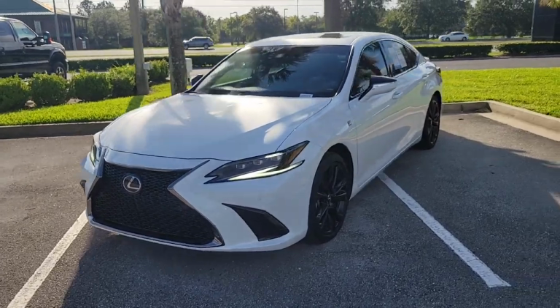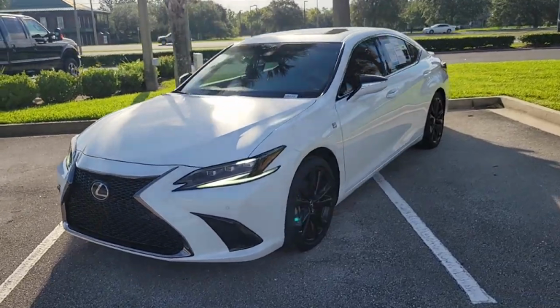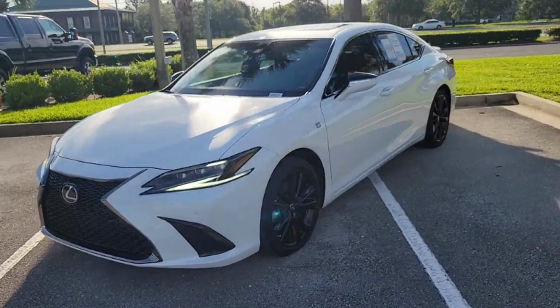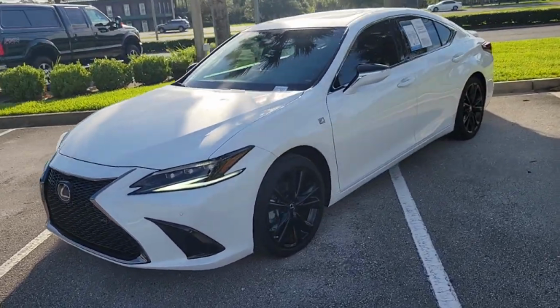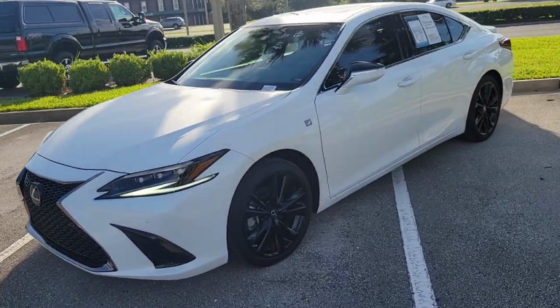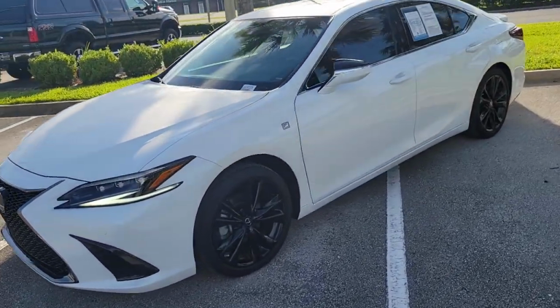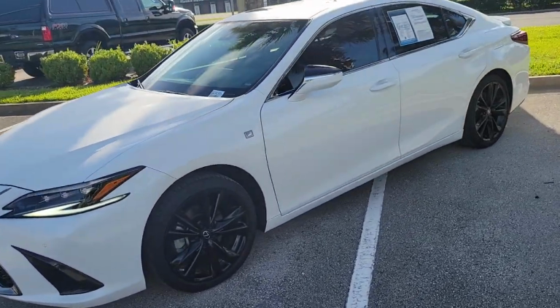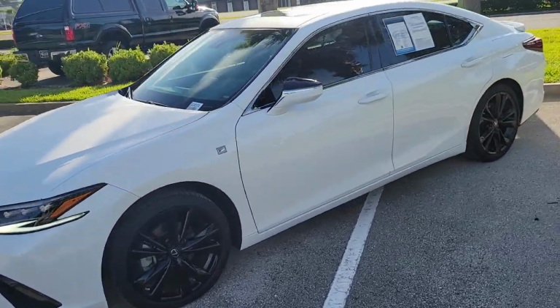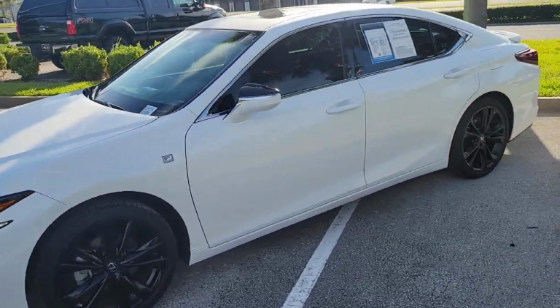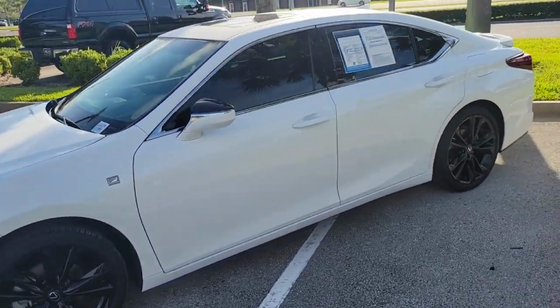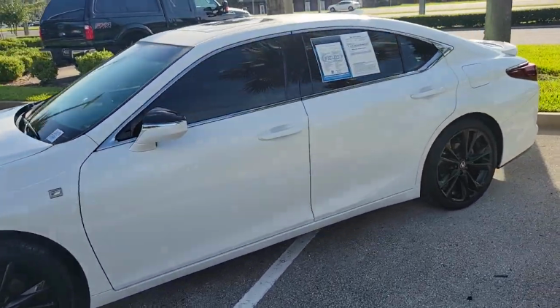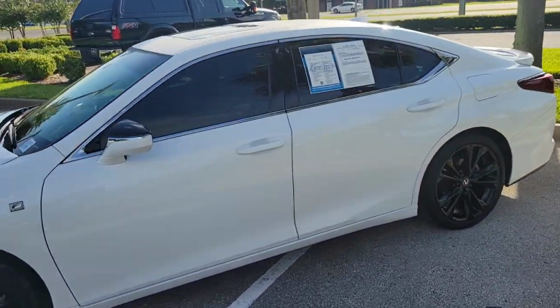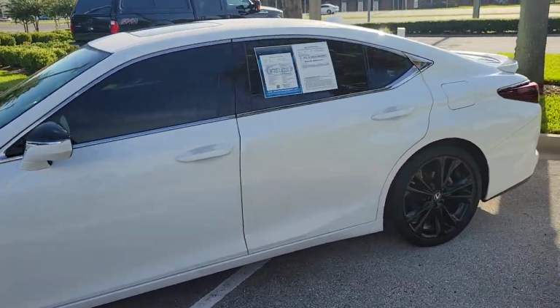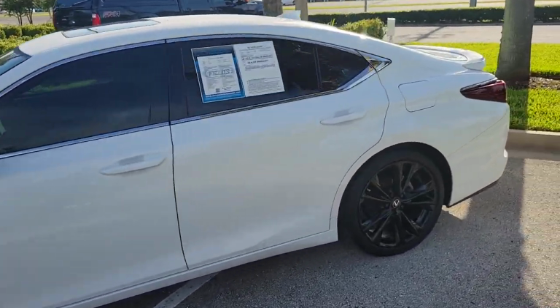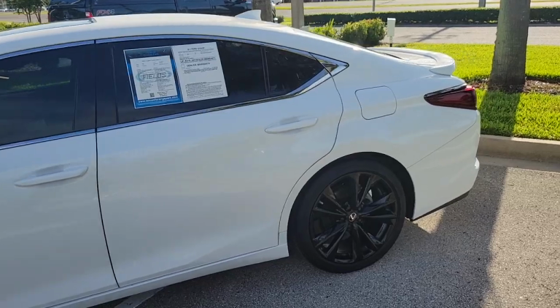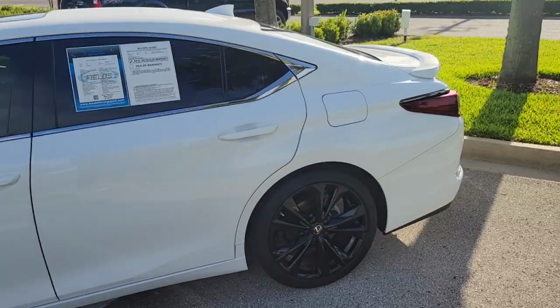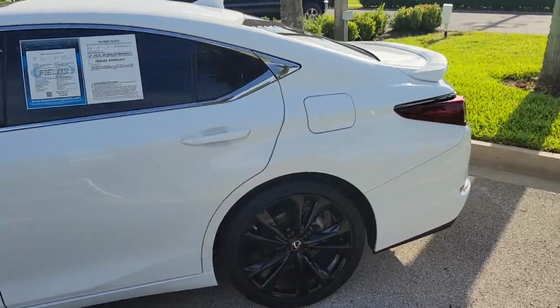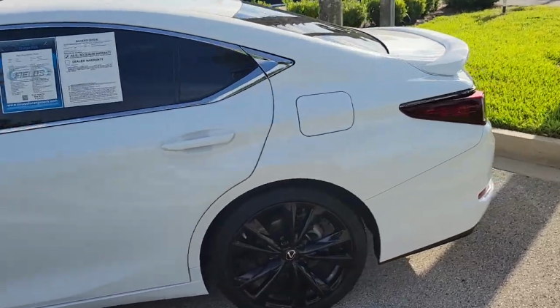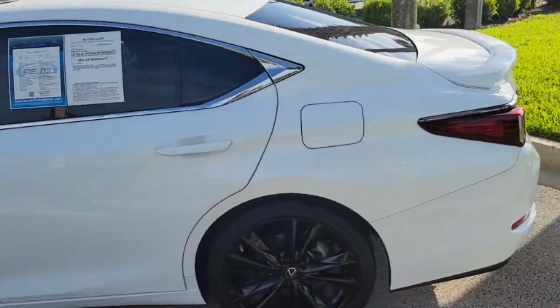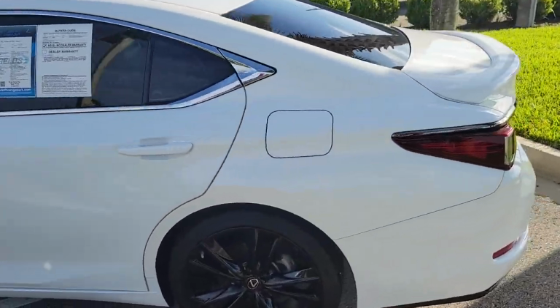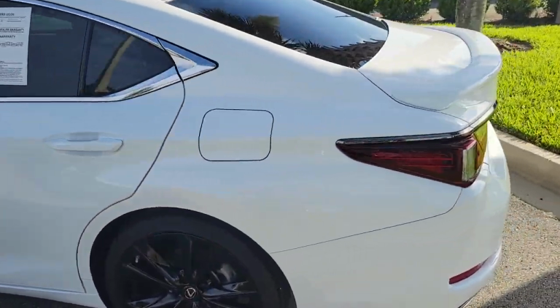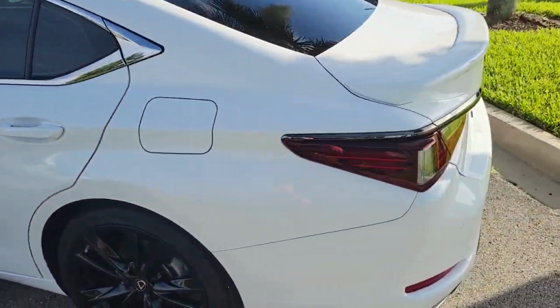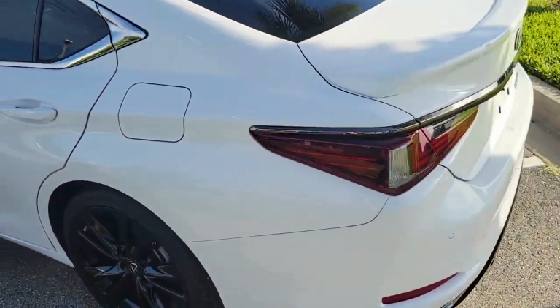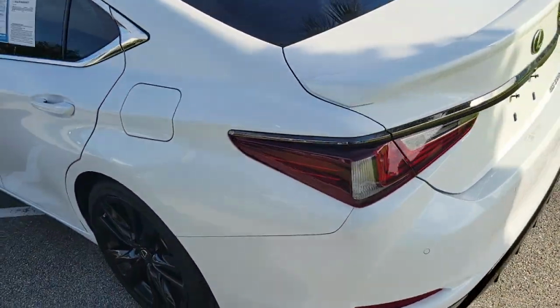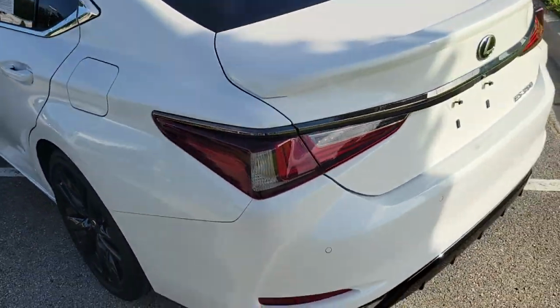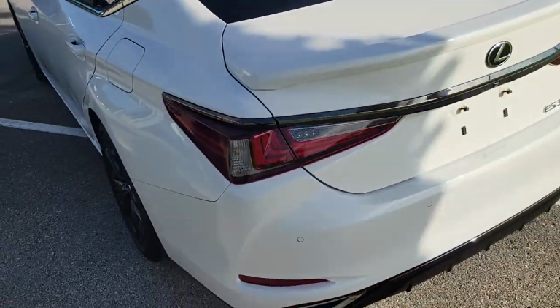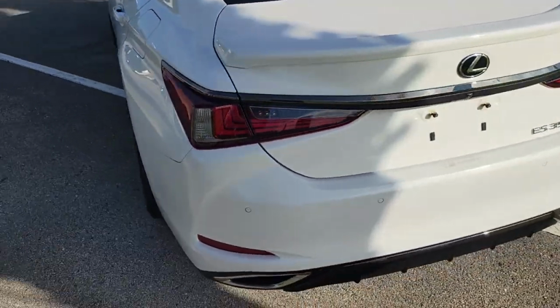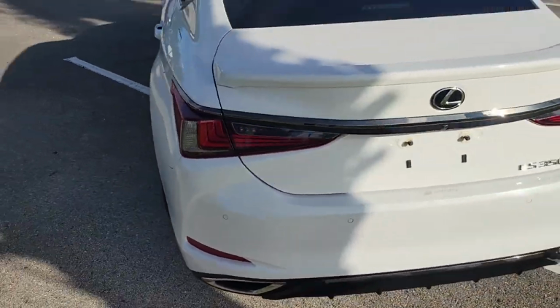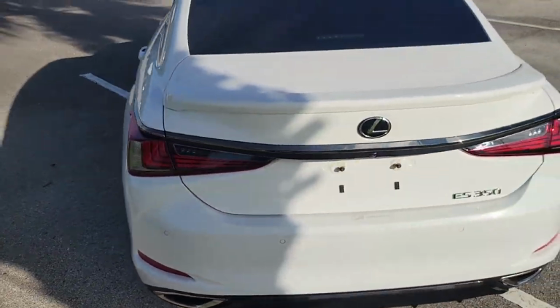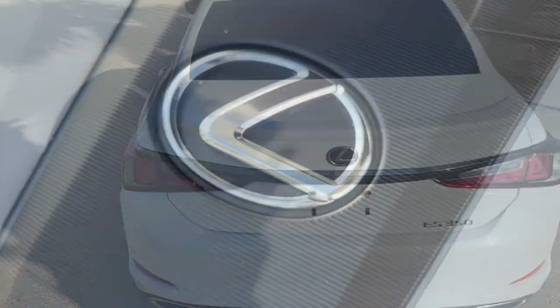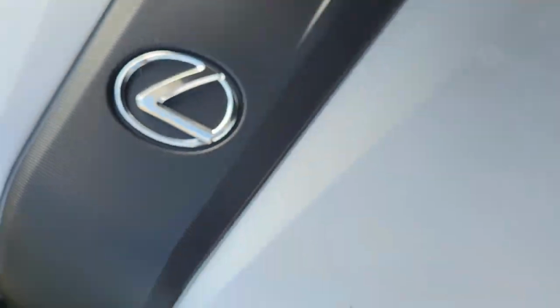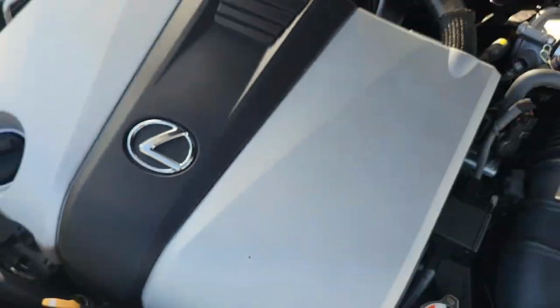Today we are featuring this 2022 Lexus ES350. This ultra-white ES has only 9,922 miles on it and it's been marked down to sell at only $47,920.